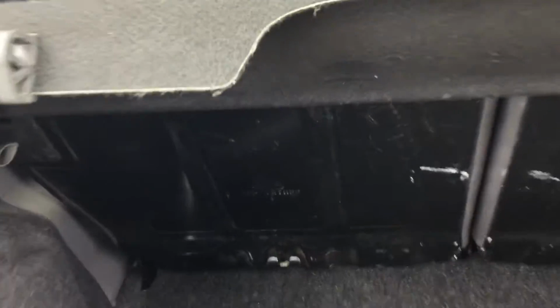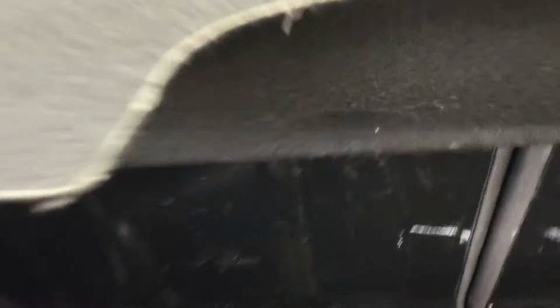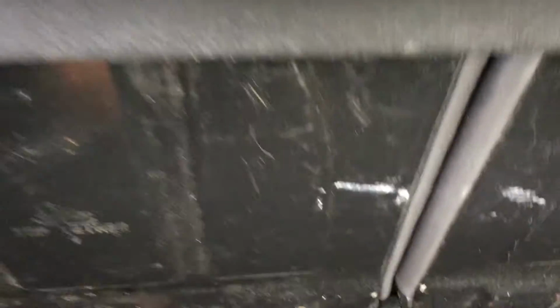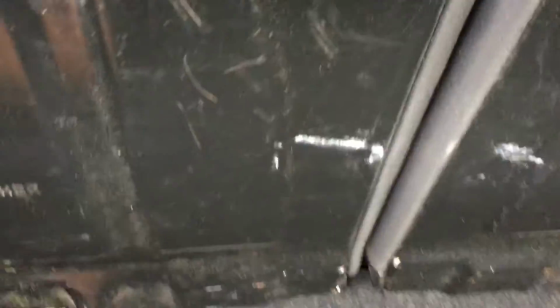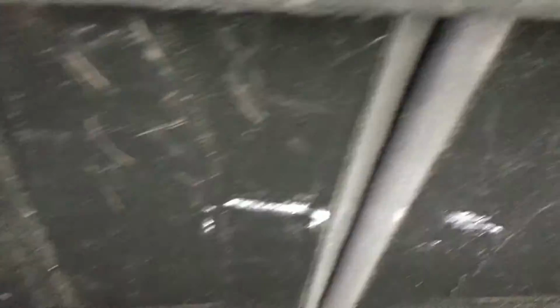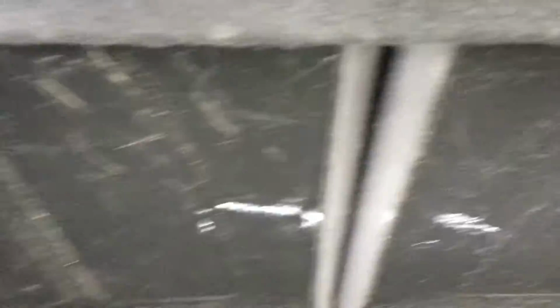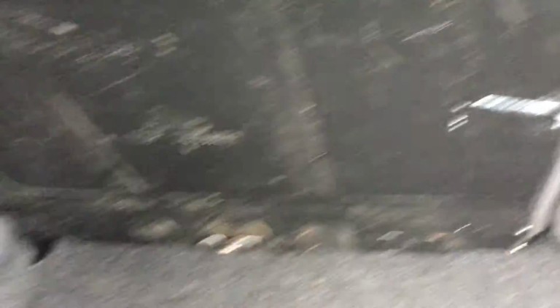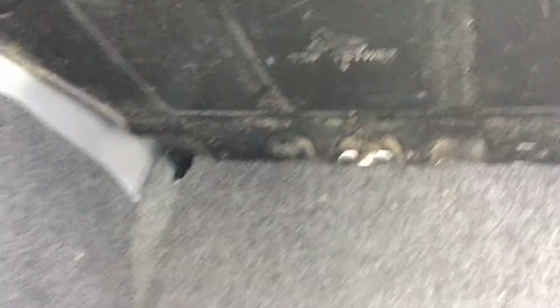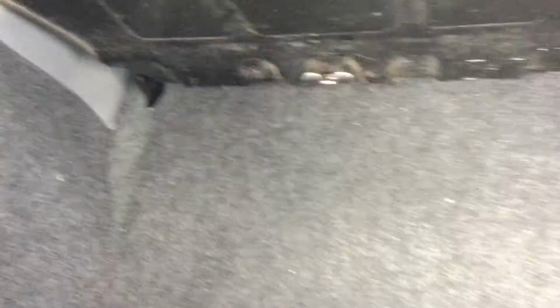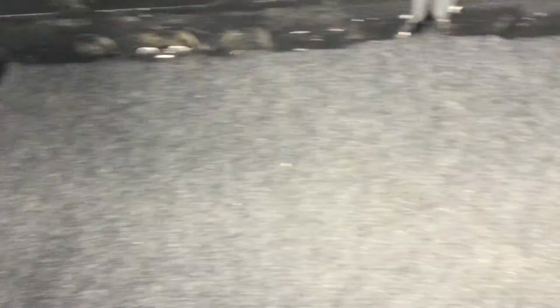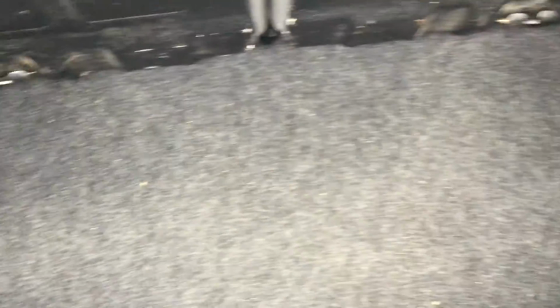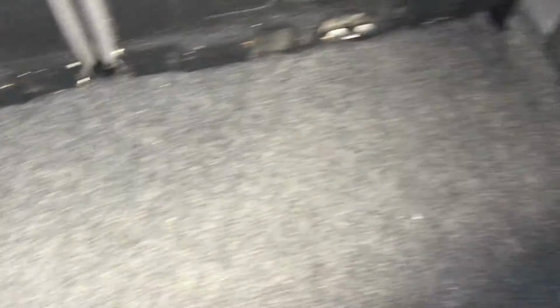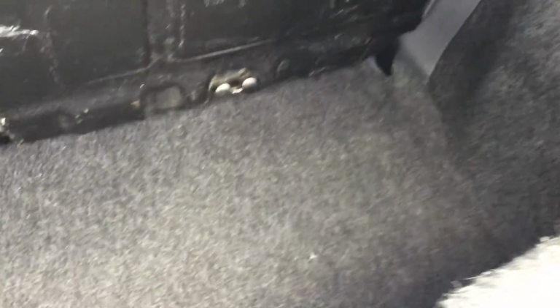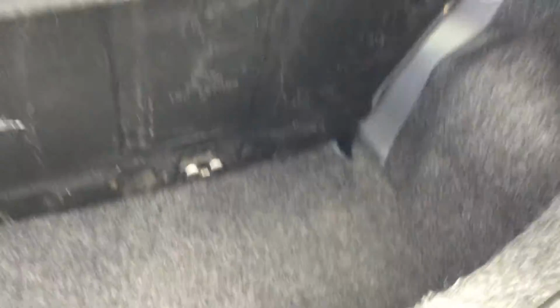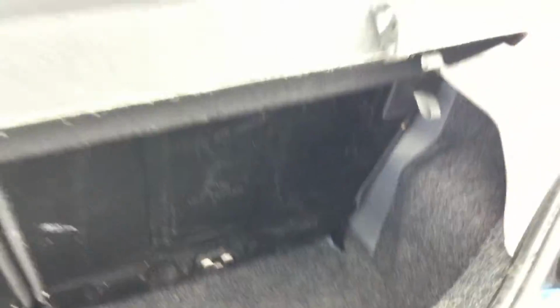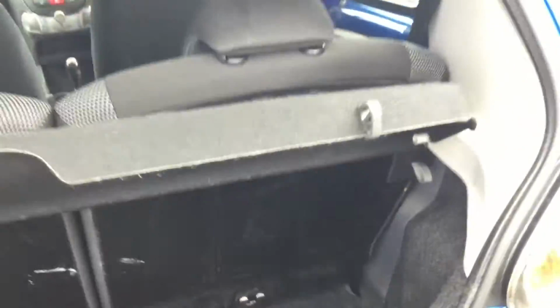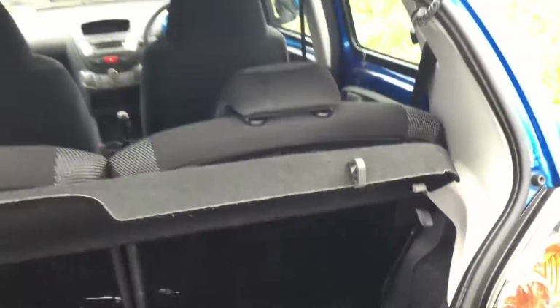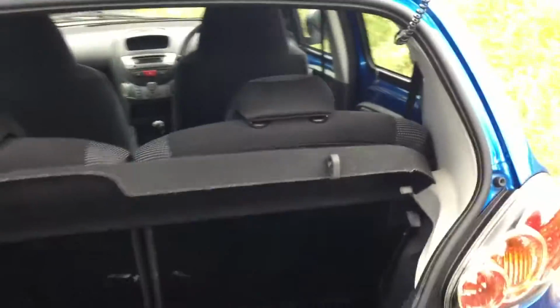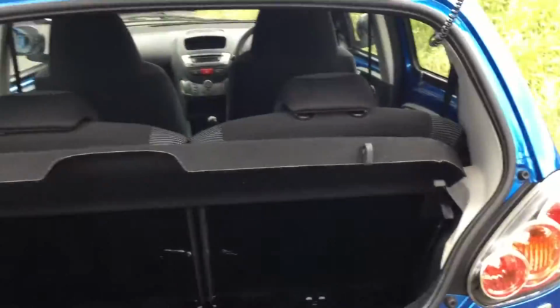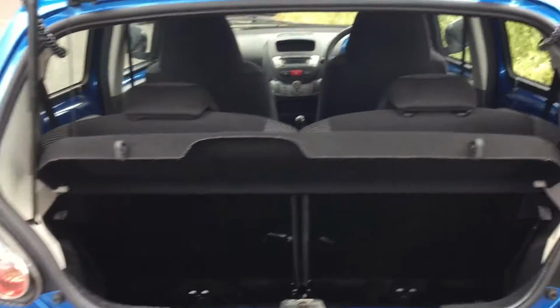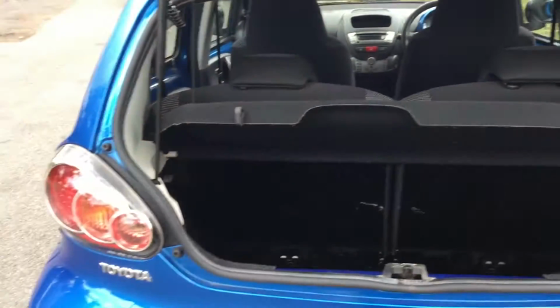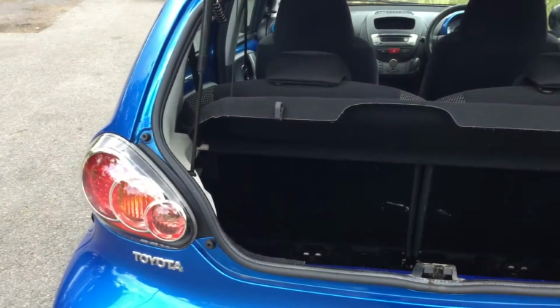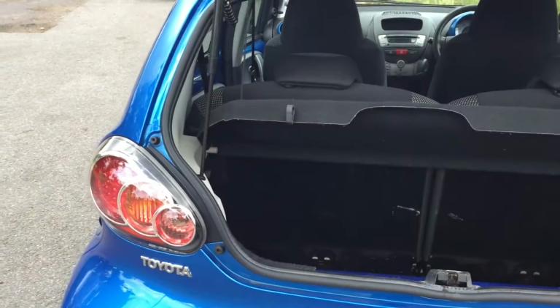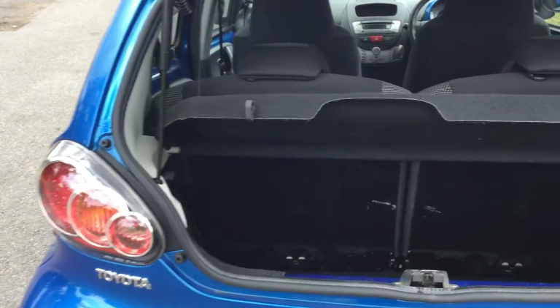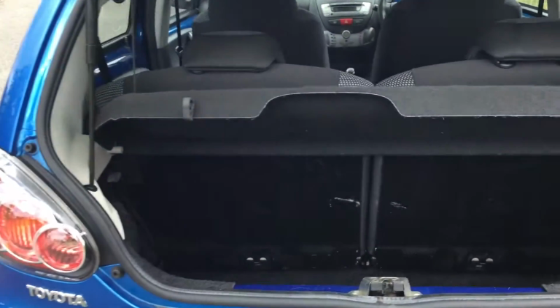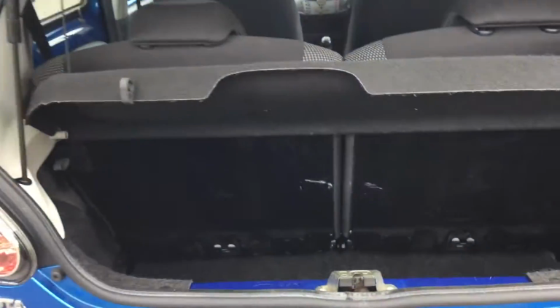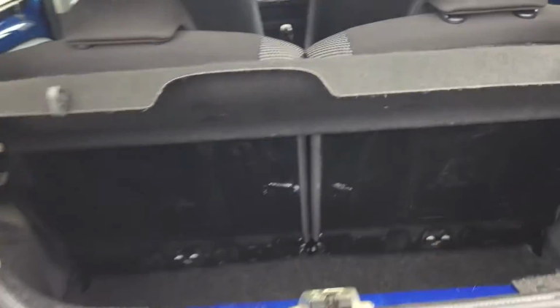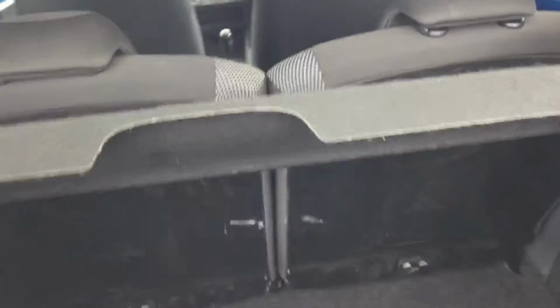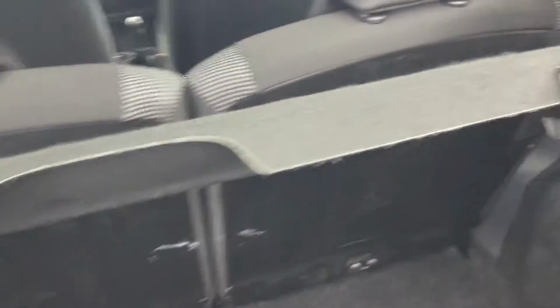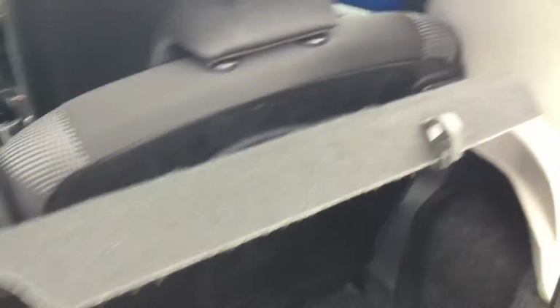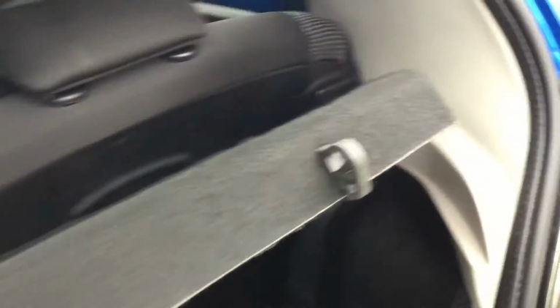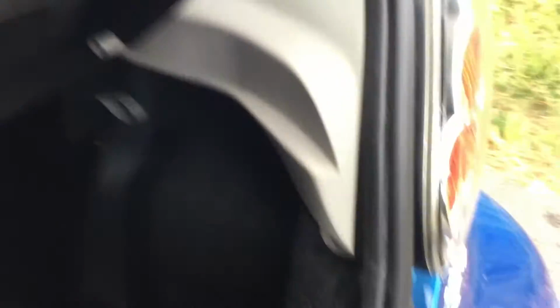So this is the size of the boot. It's got a luggage cover and a parcel shelf.